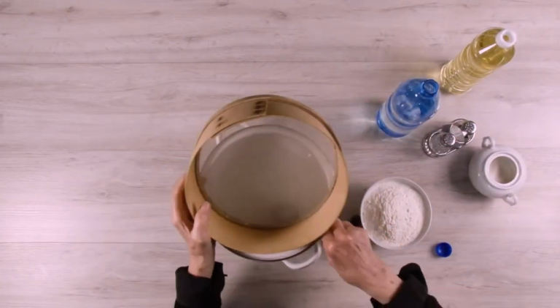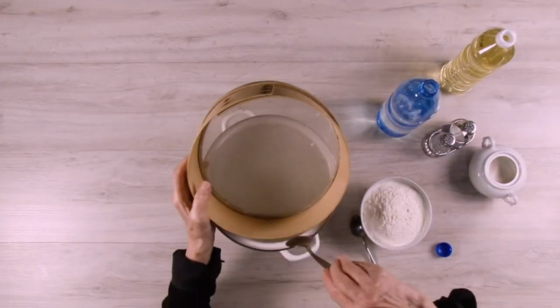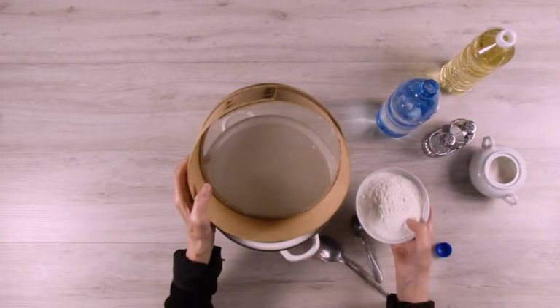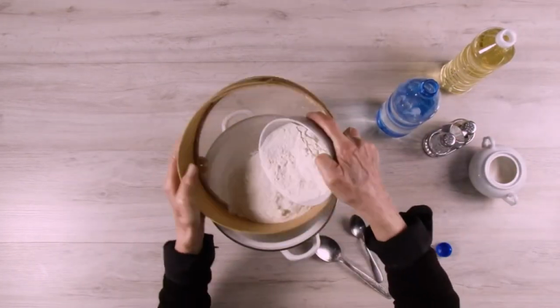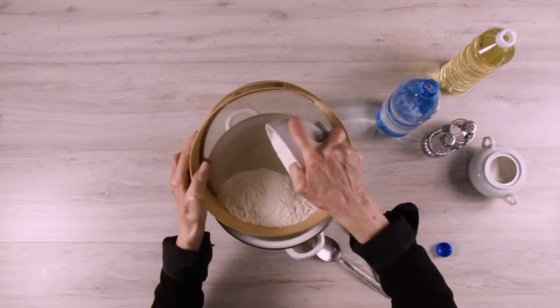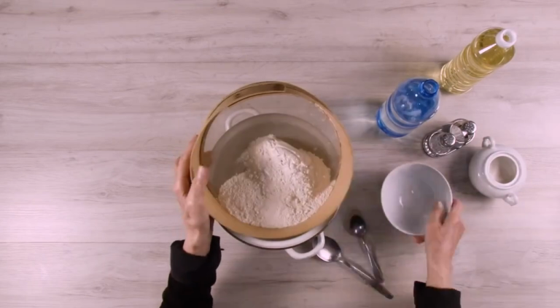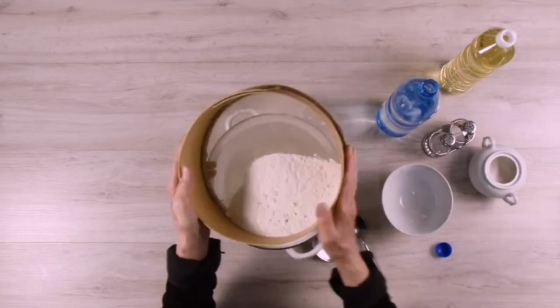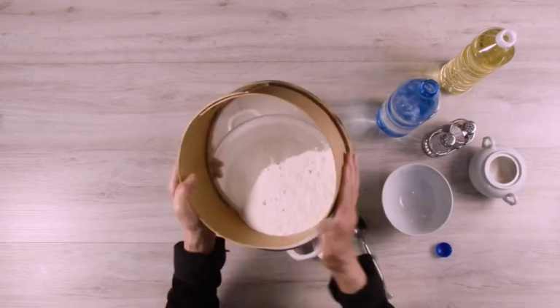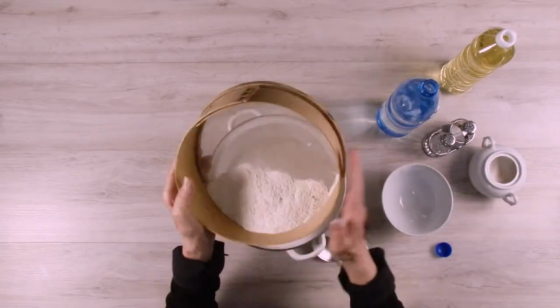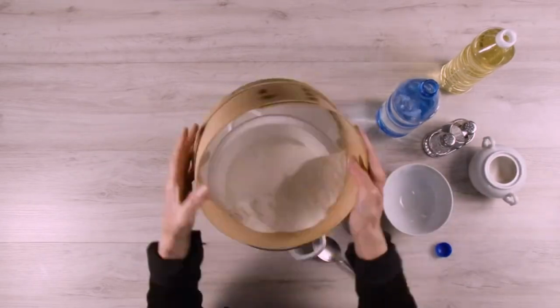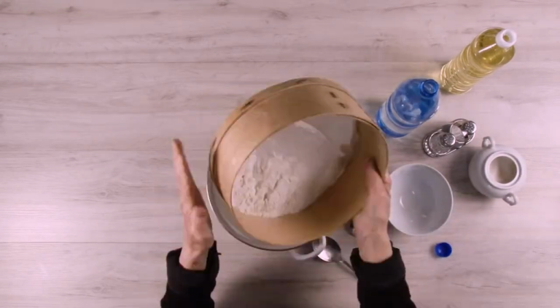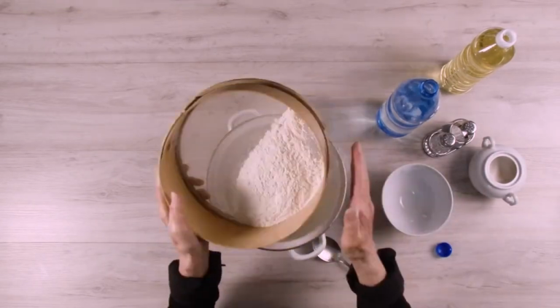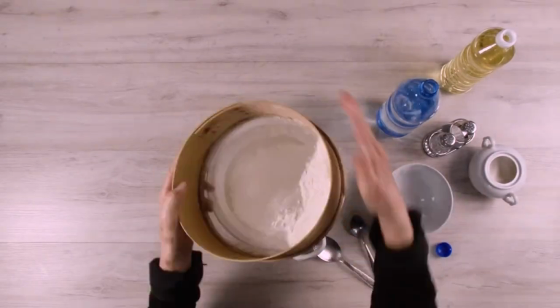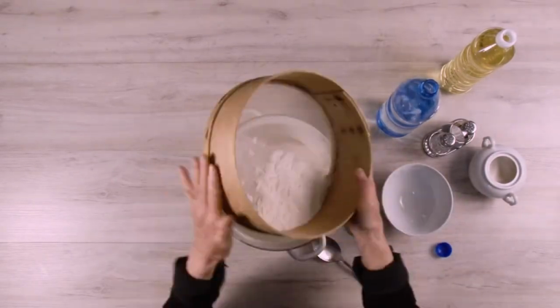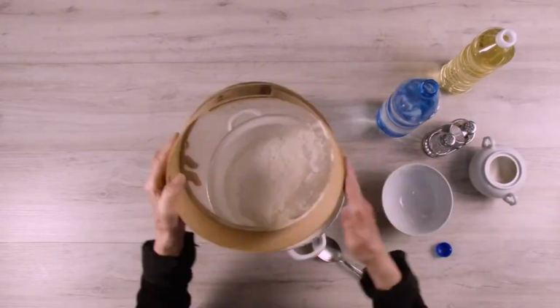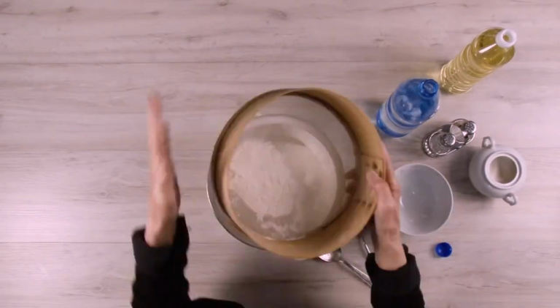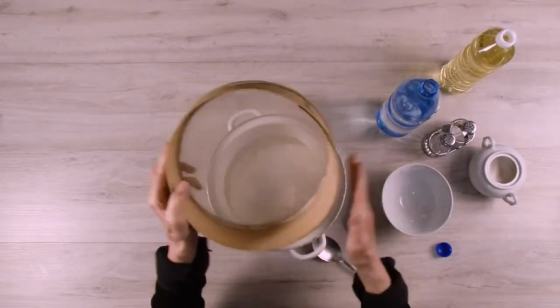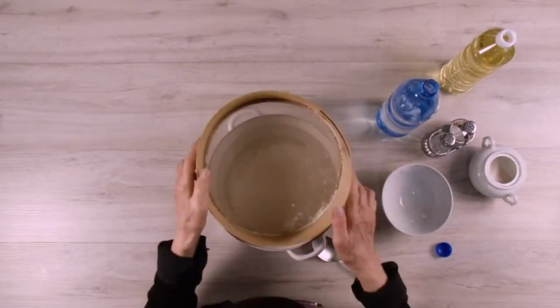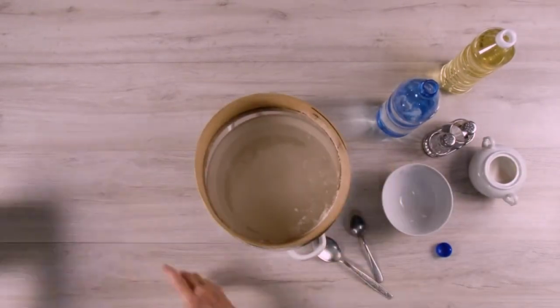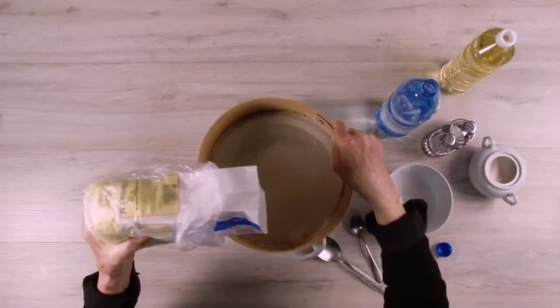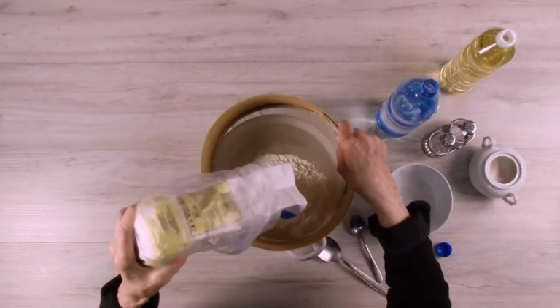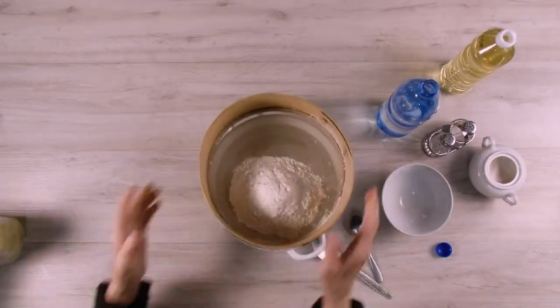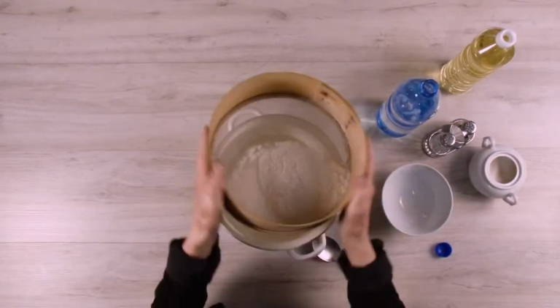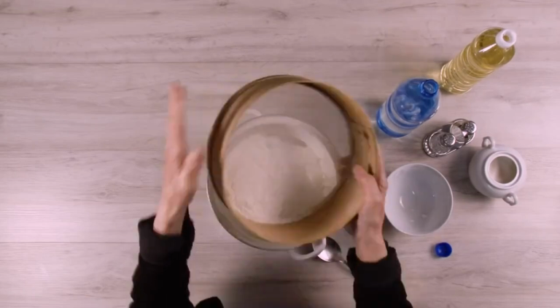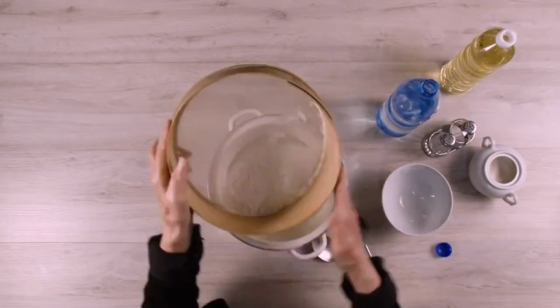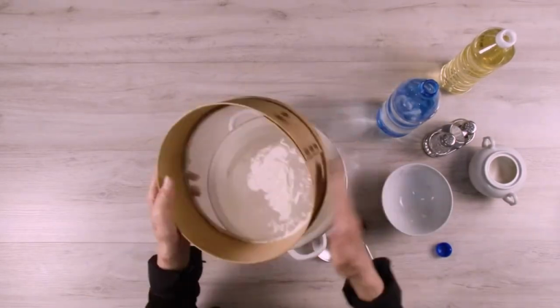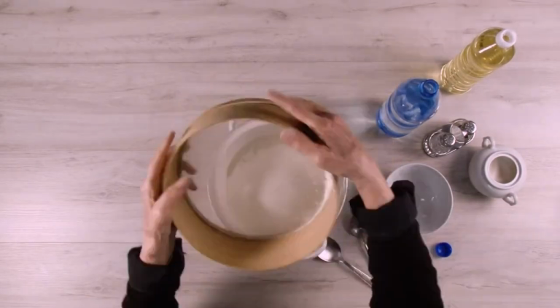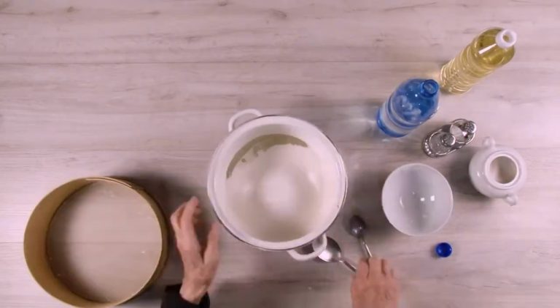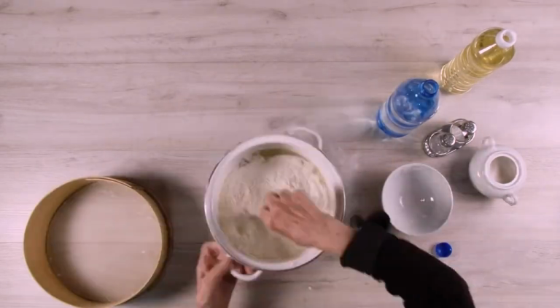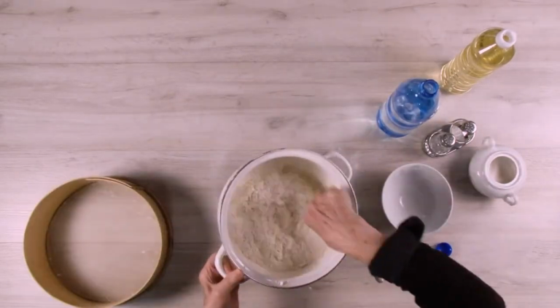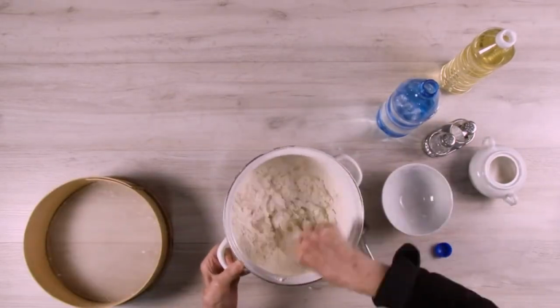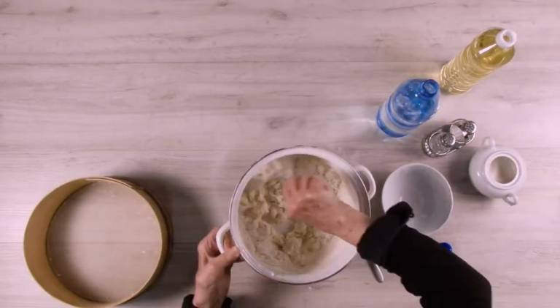Then add sifted flour, alternately with sparkling water, in approximately 3 additions, mixing everything with a hand mixer.